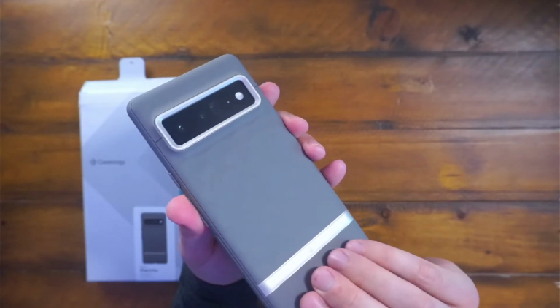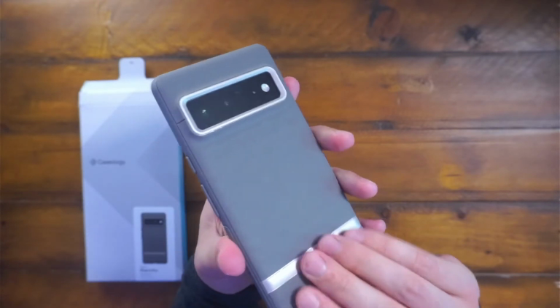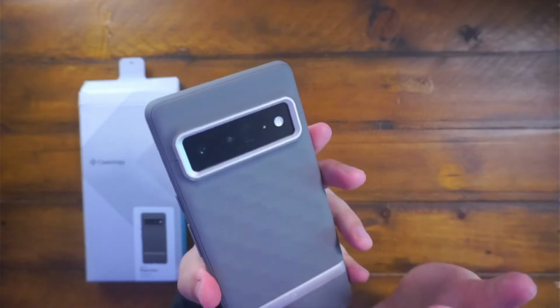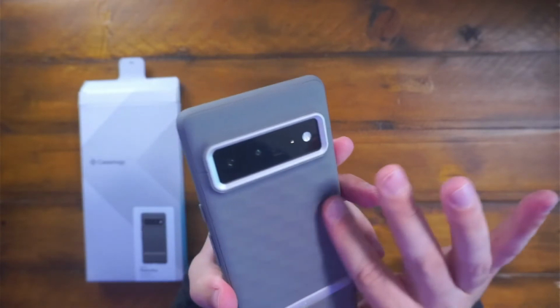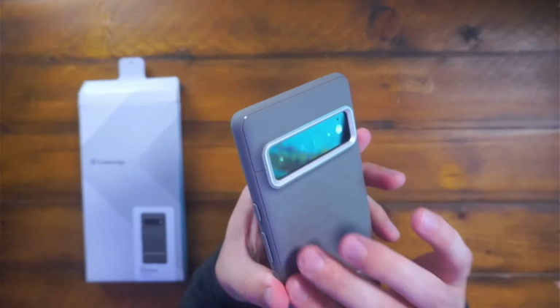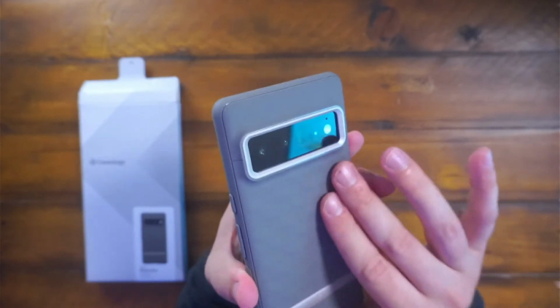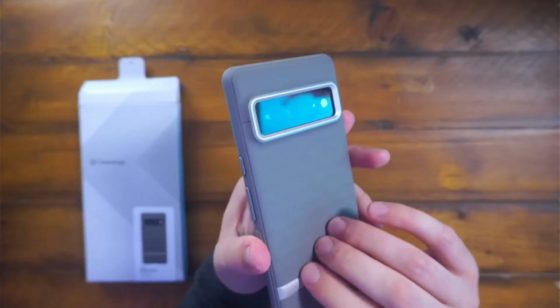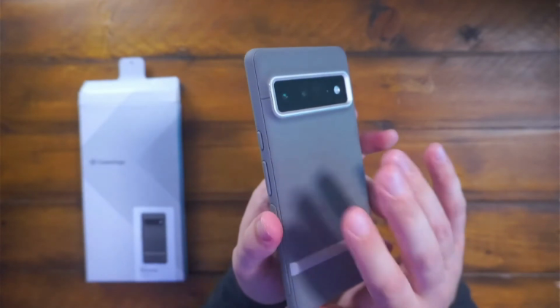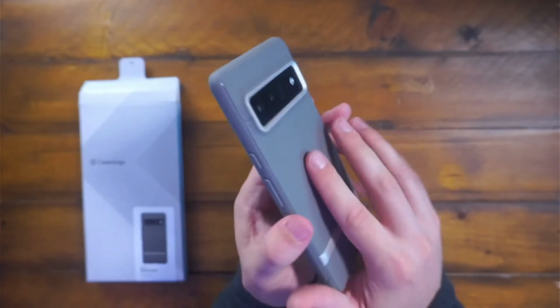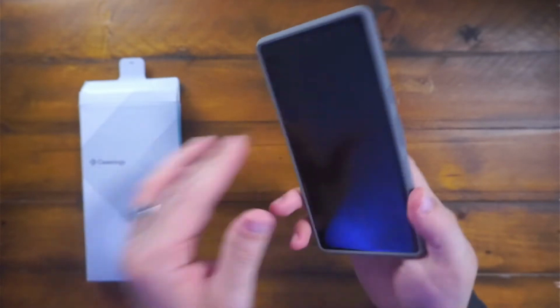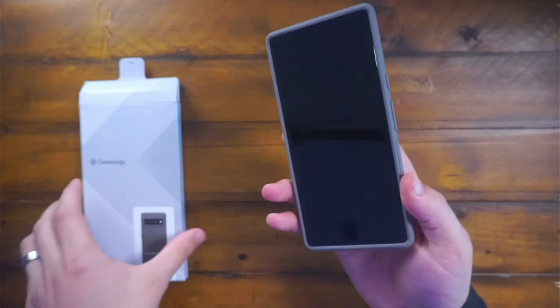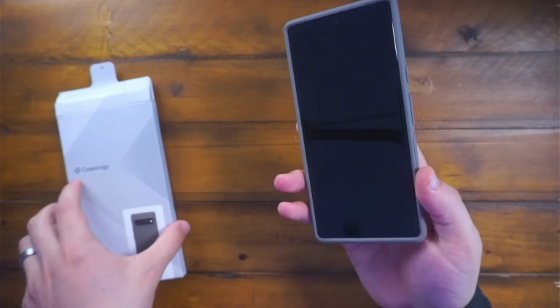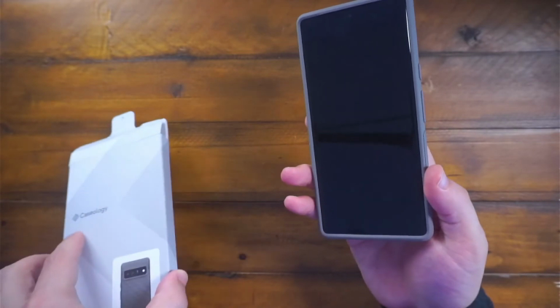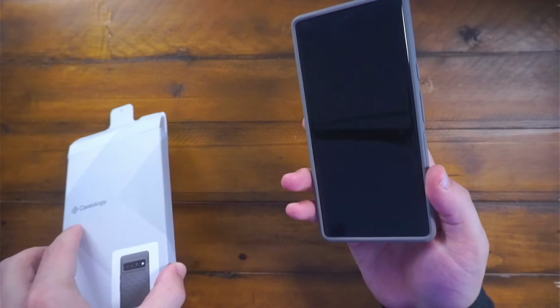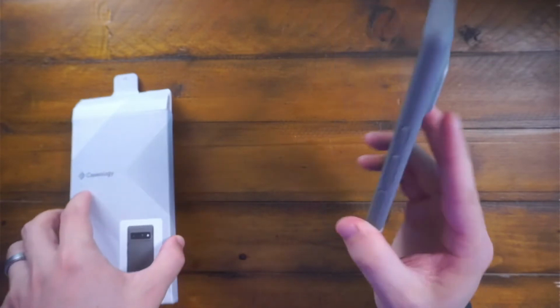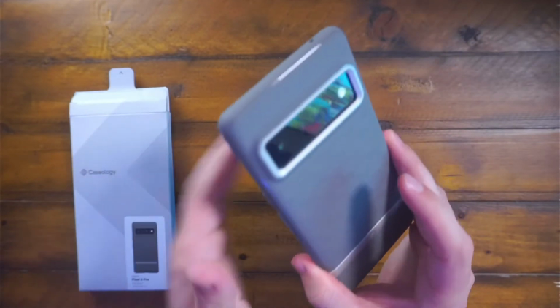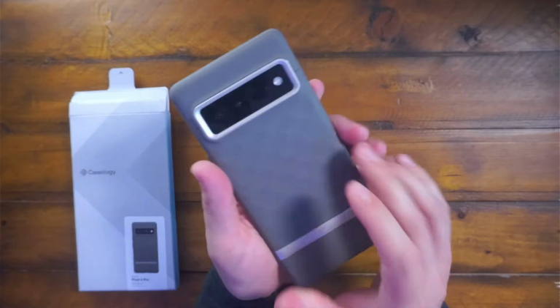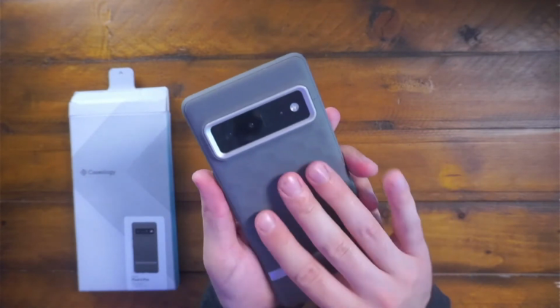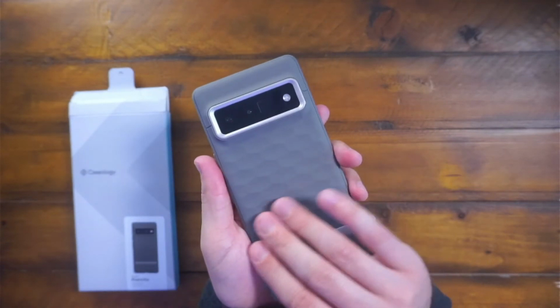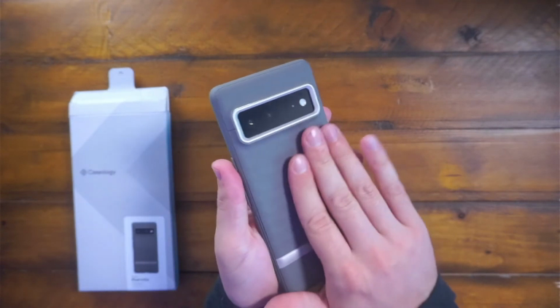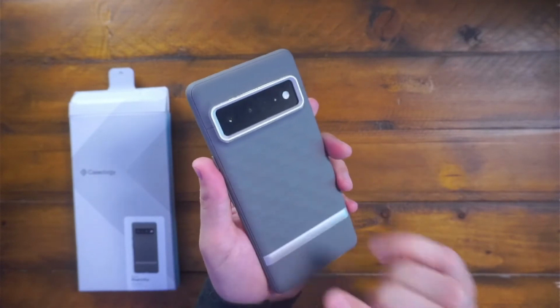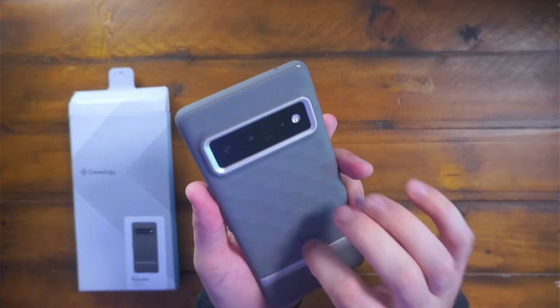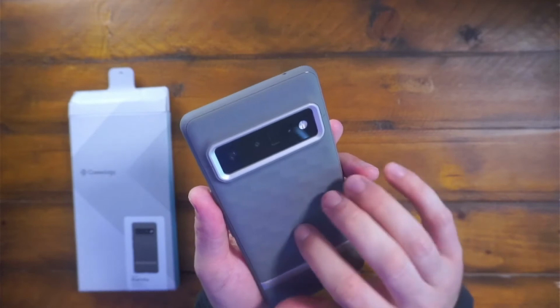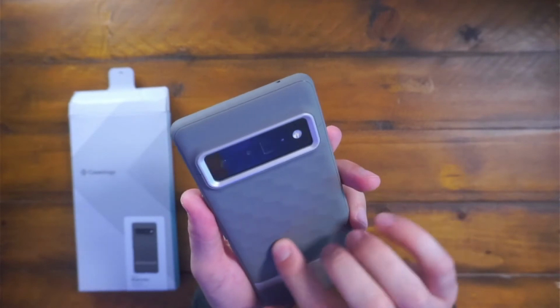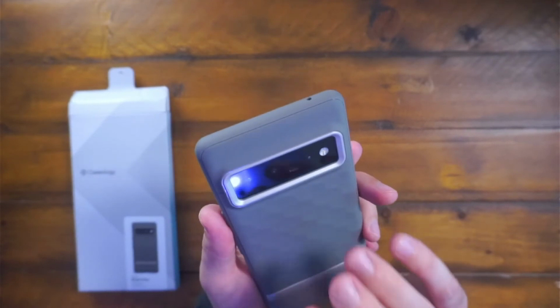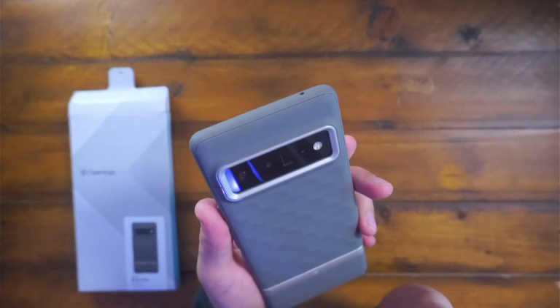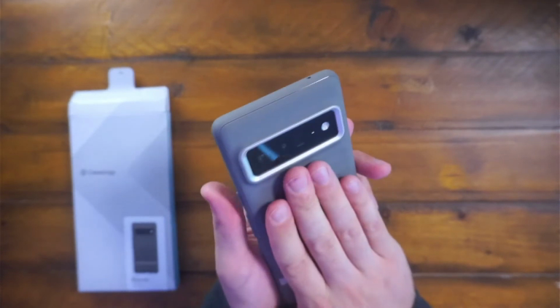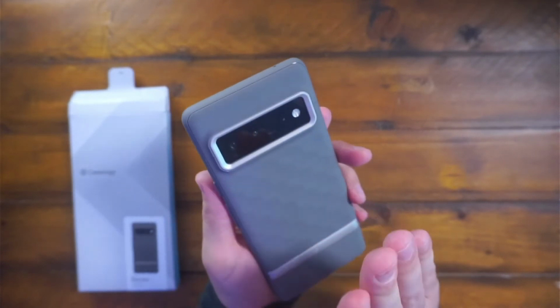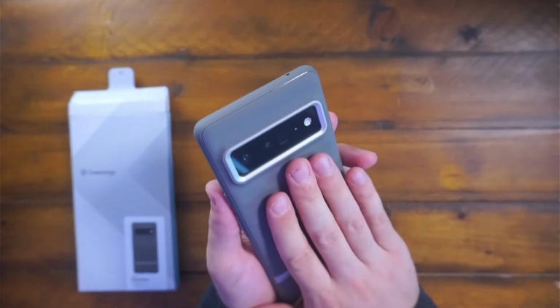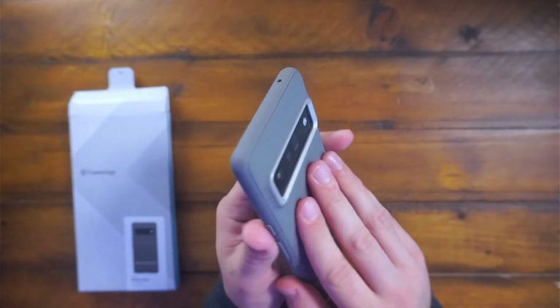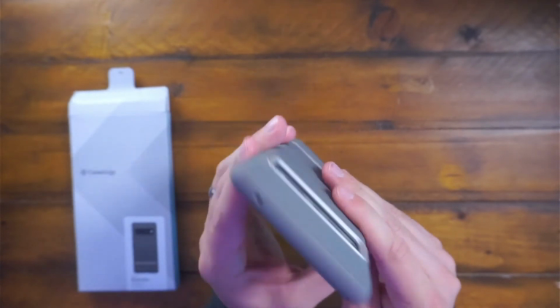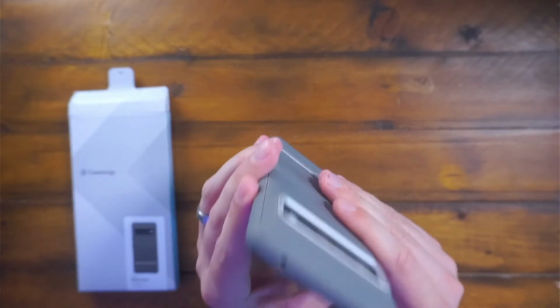This is a nice design. It's the ash gray color. There is a variety of different colors out there, but I found this one to be the sleekest and definitely up to my style.